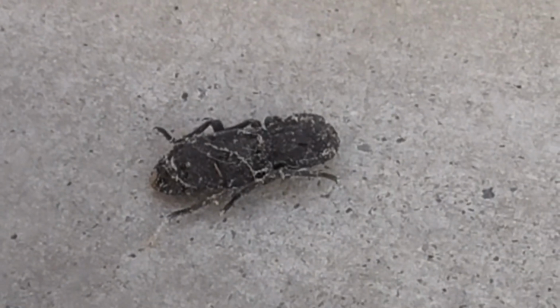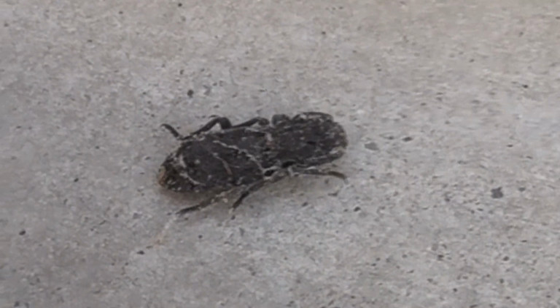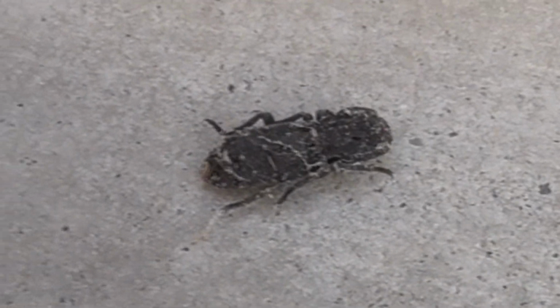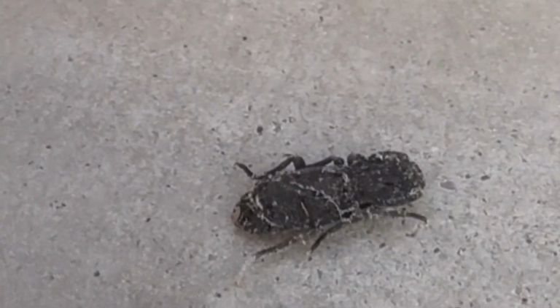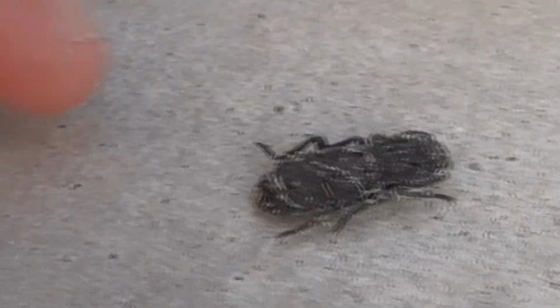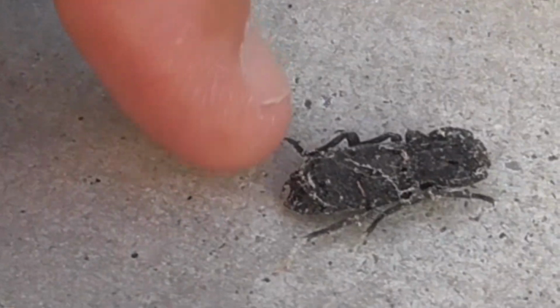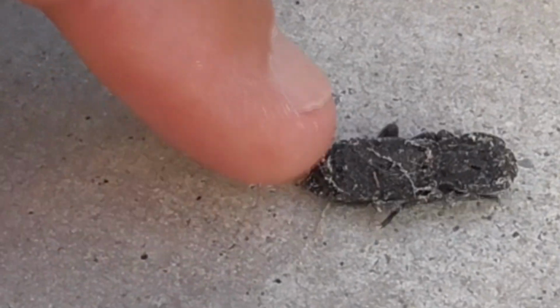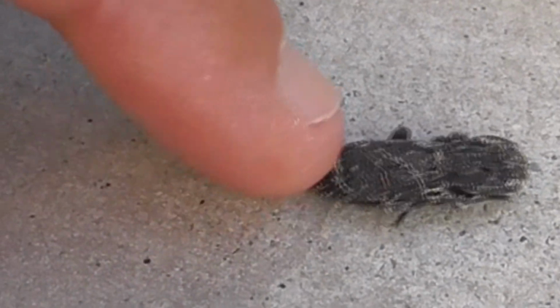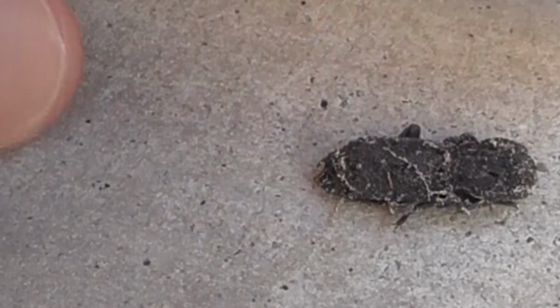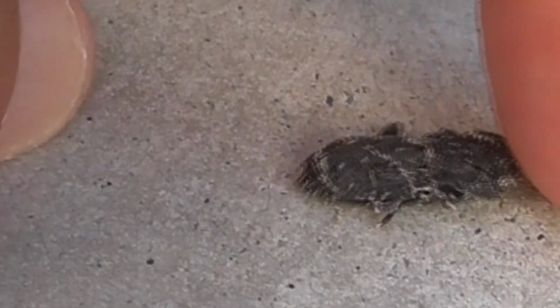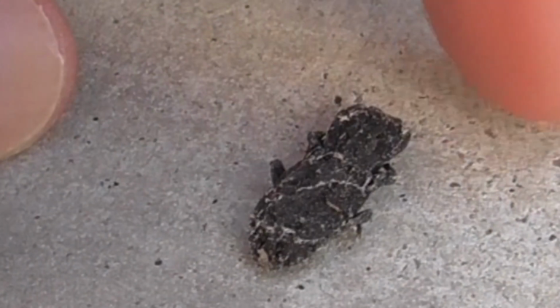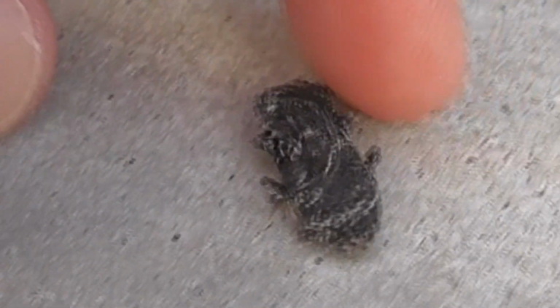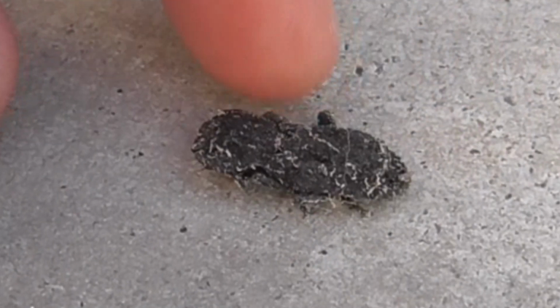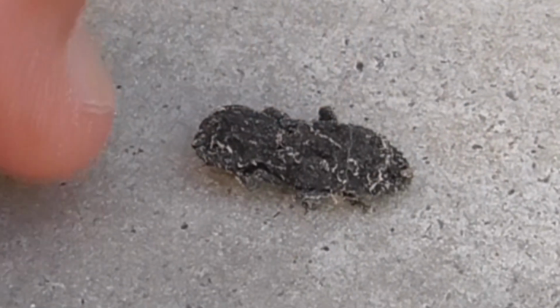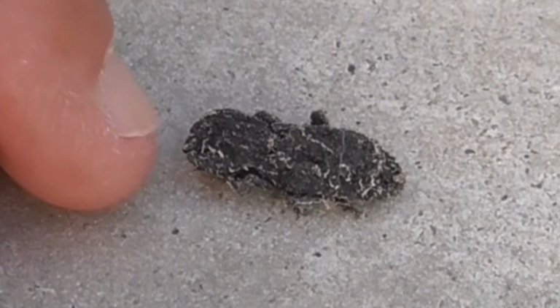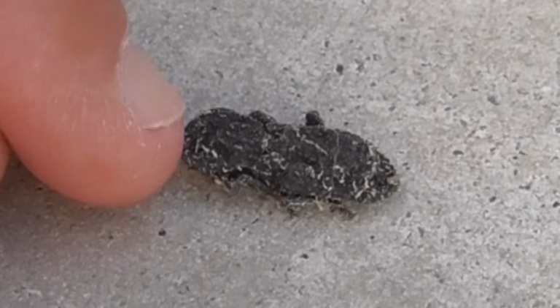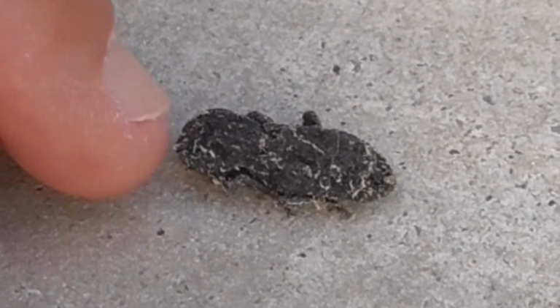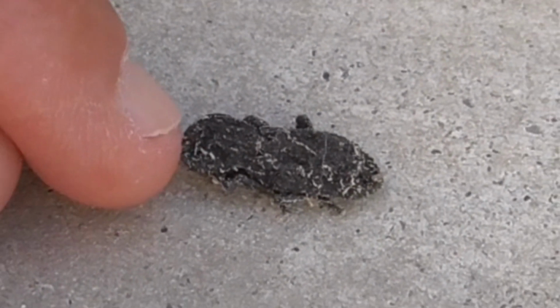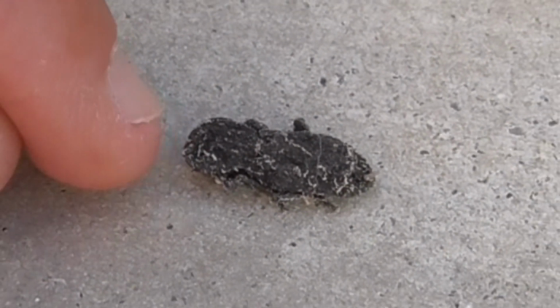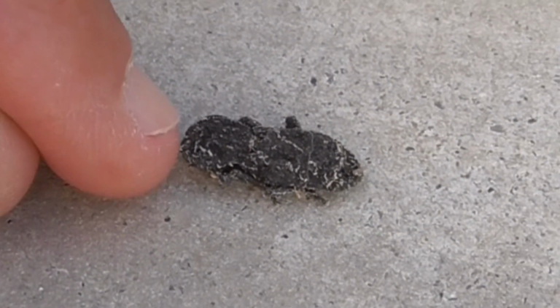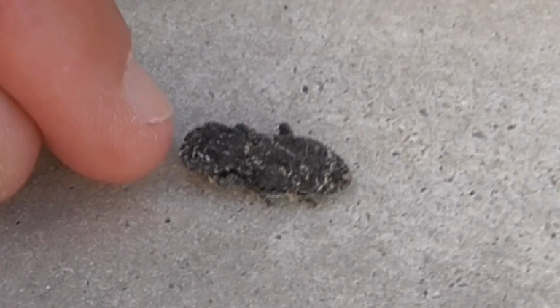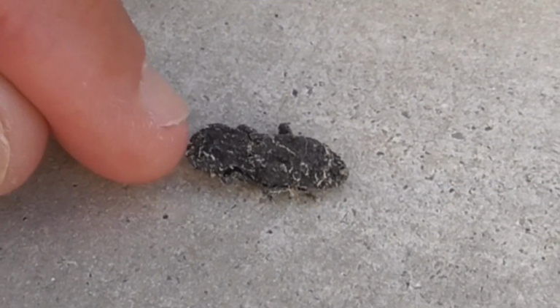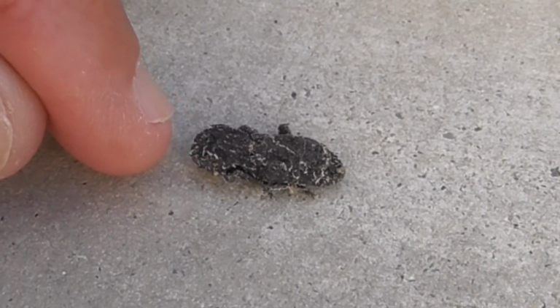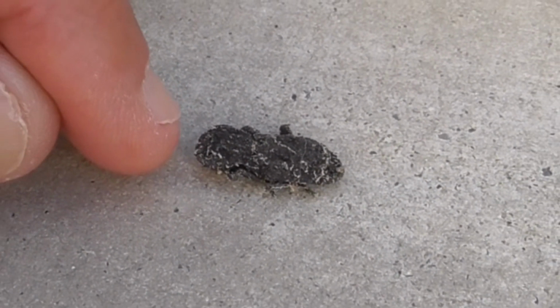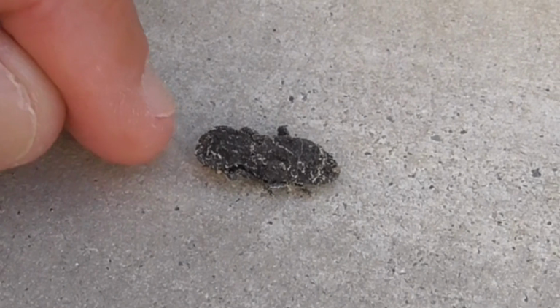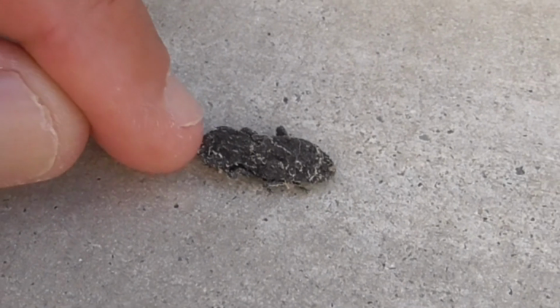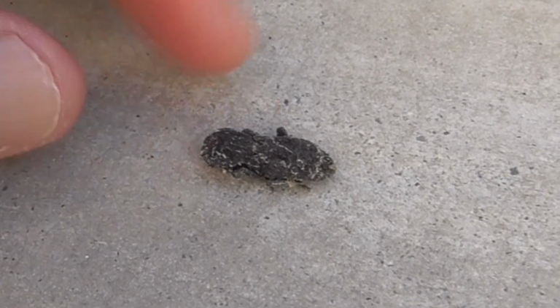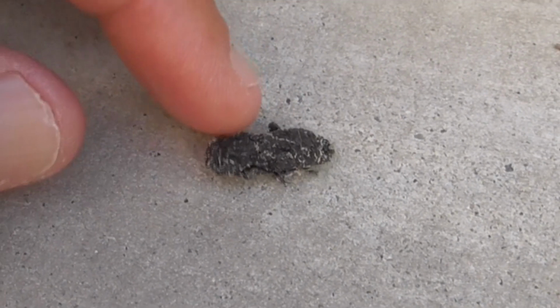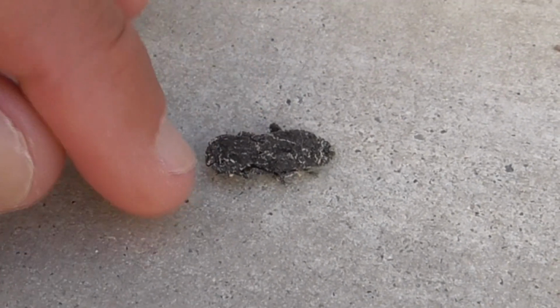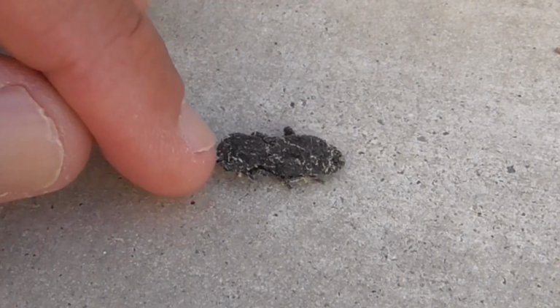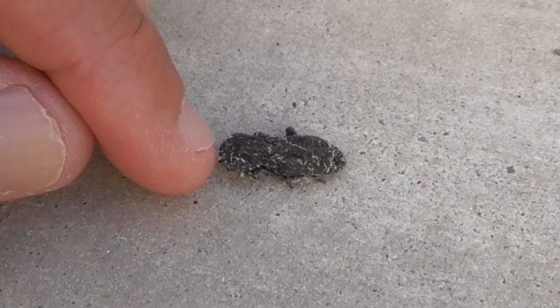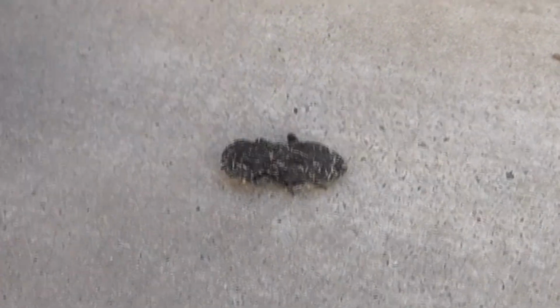Look at this guy. He's flightless. He's alive here. He's kind of scared right now — he doesn't really know where he is. He lives about two years.